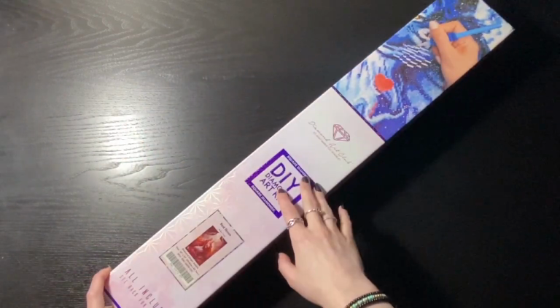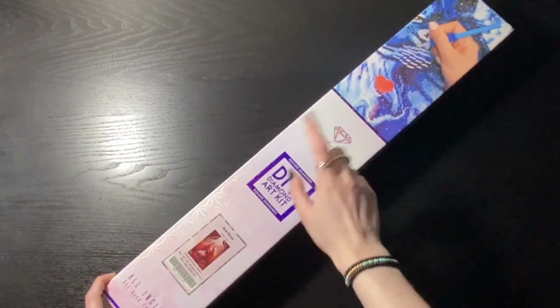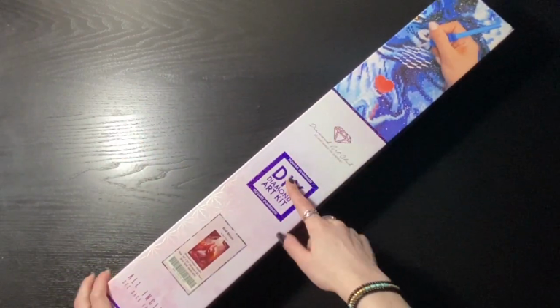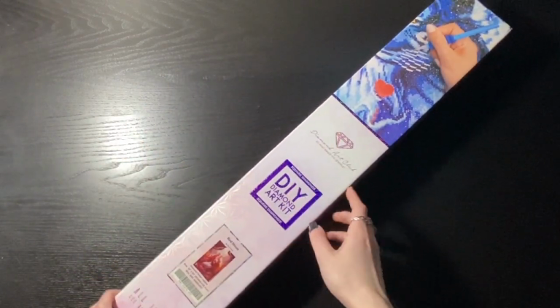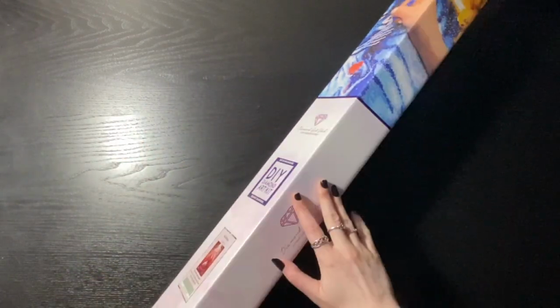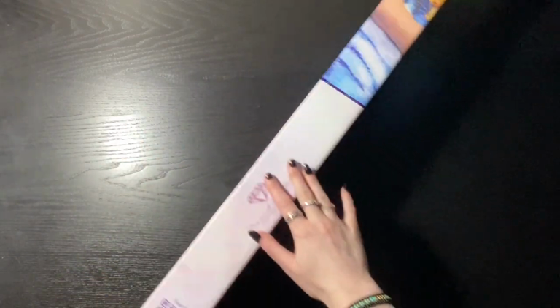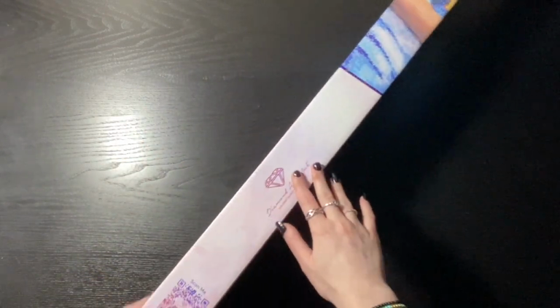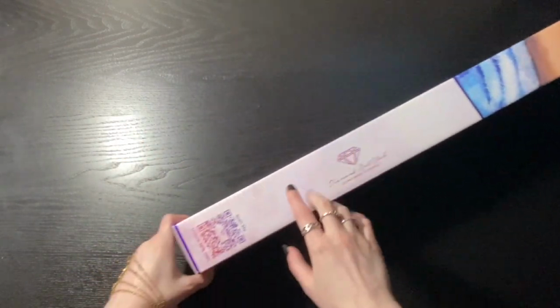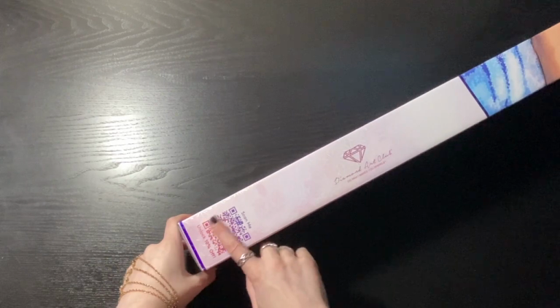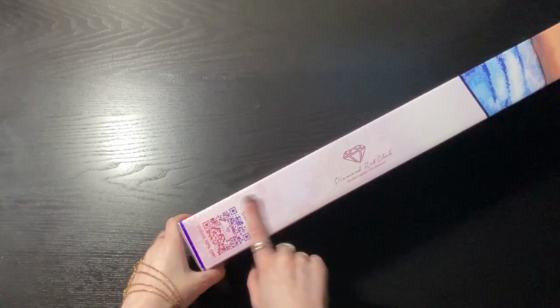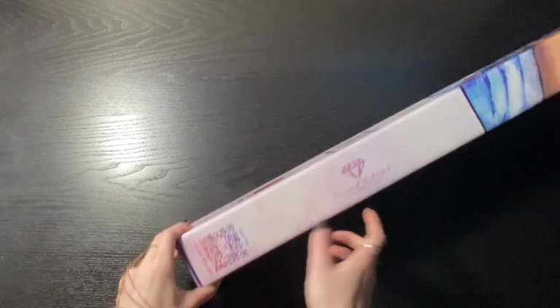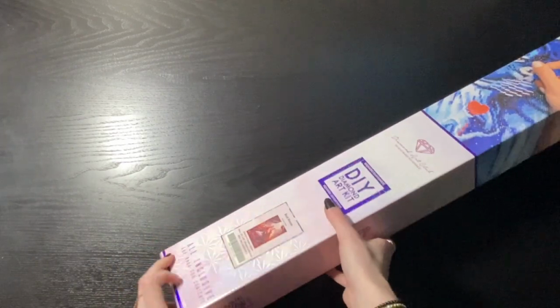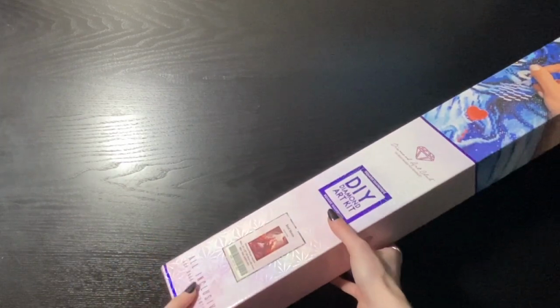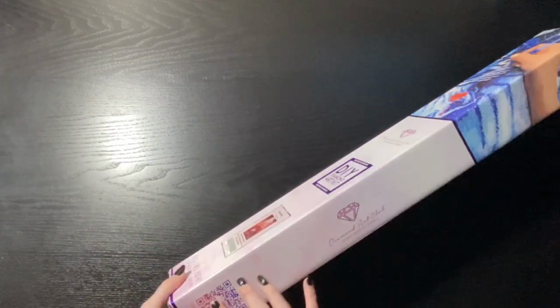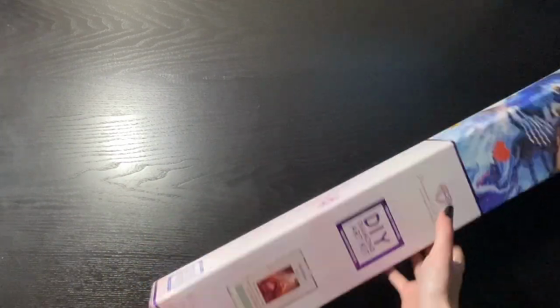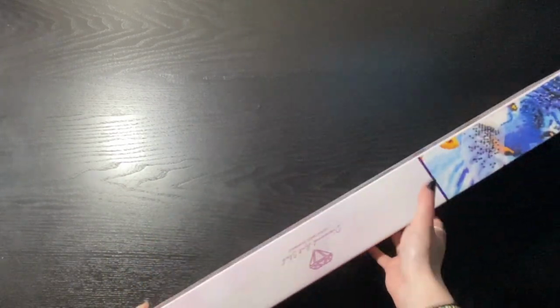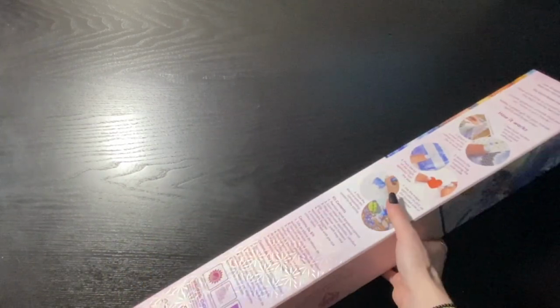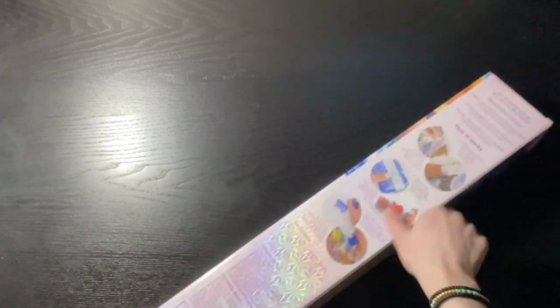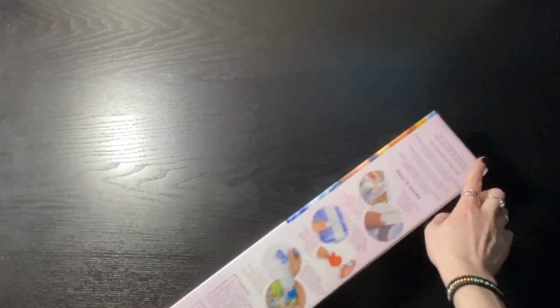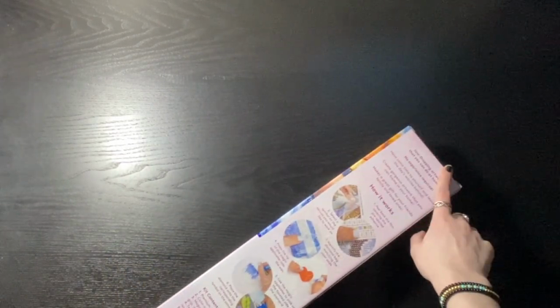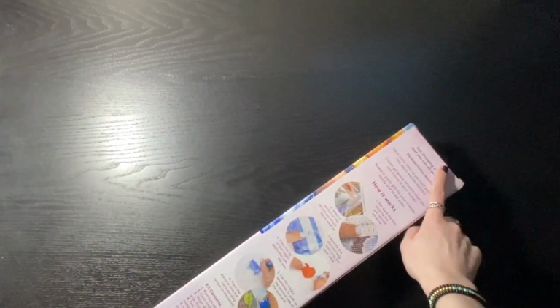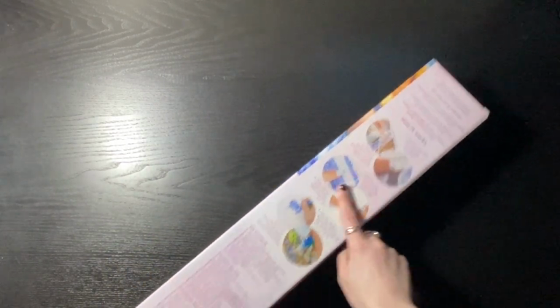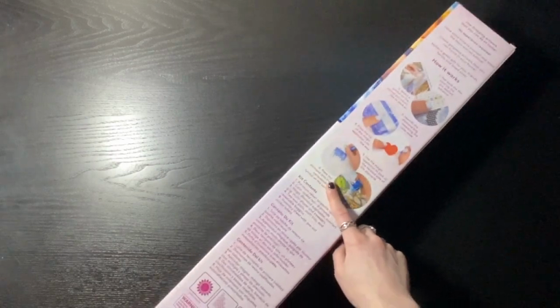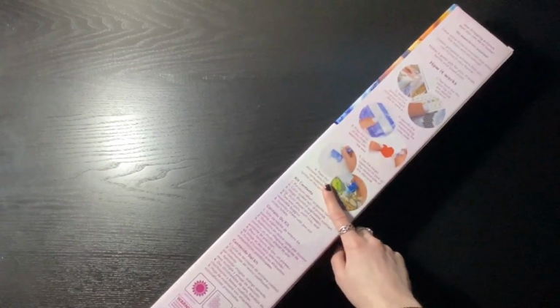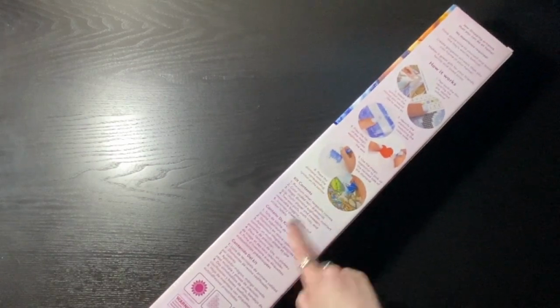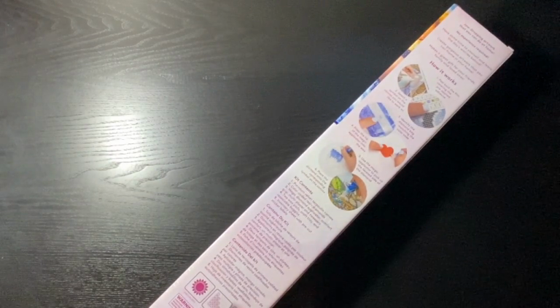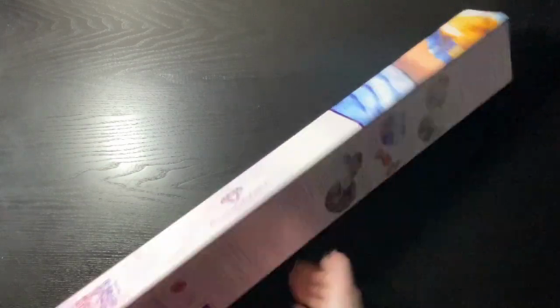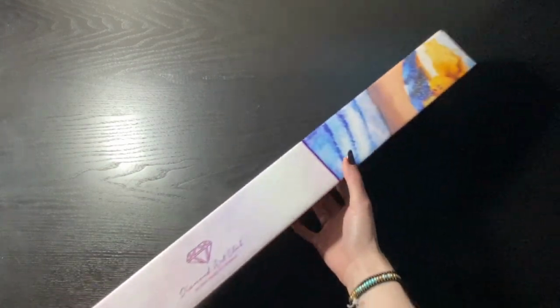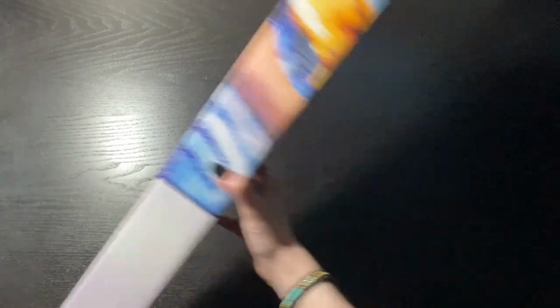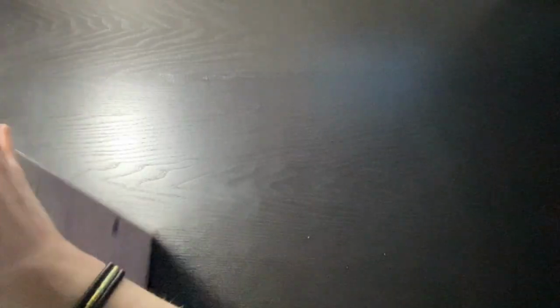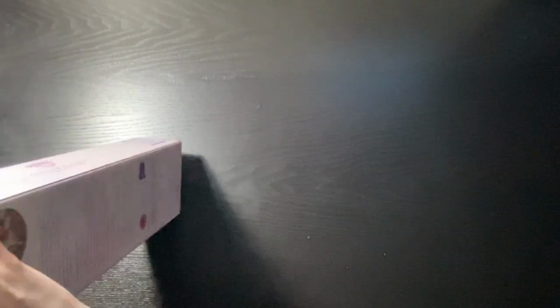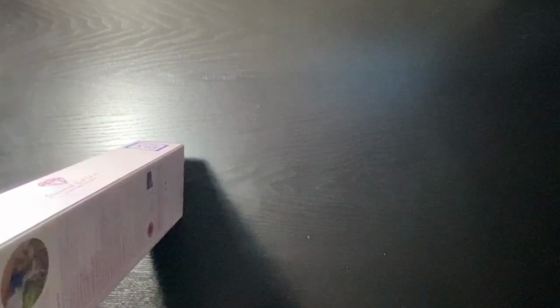This is a square kit. On the box you have a QR code on the side as well as instructions on what's in the kit and how it works. So let's open this up.